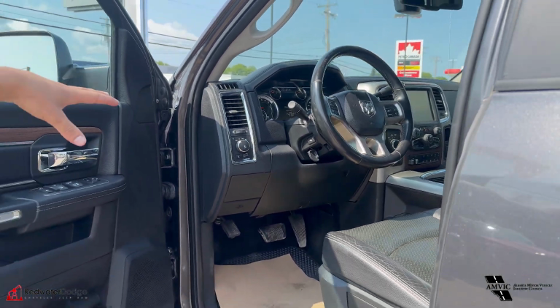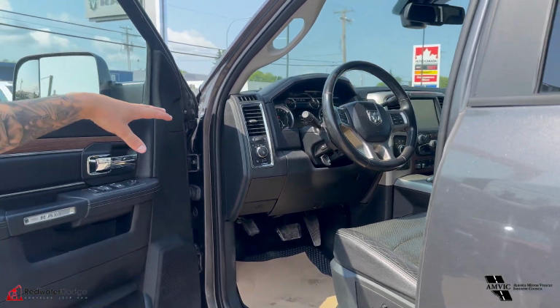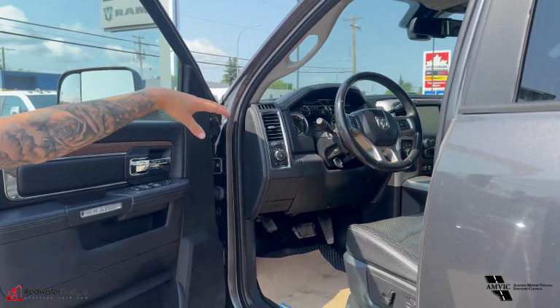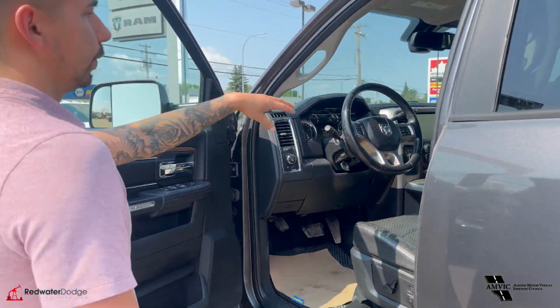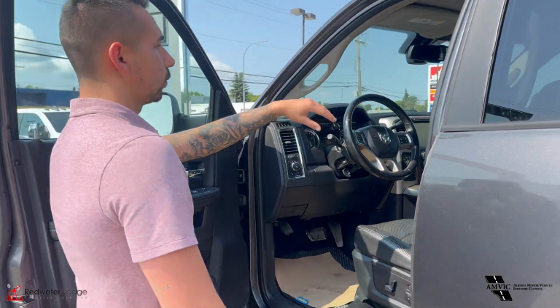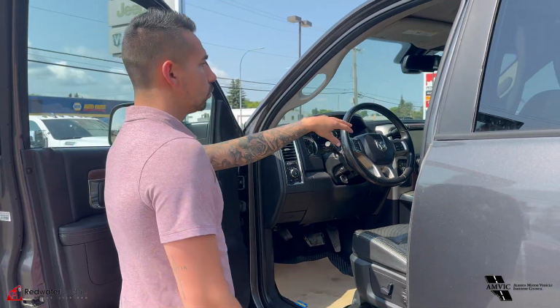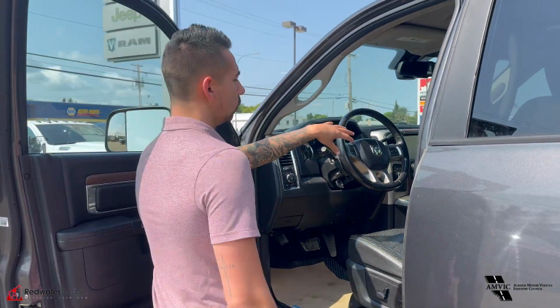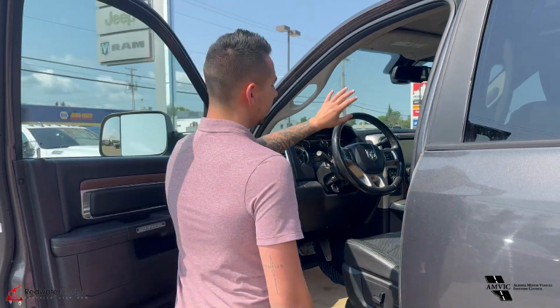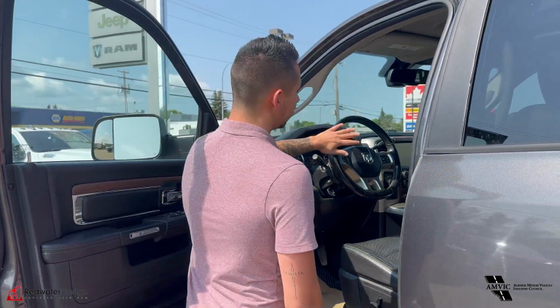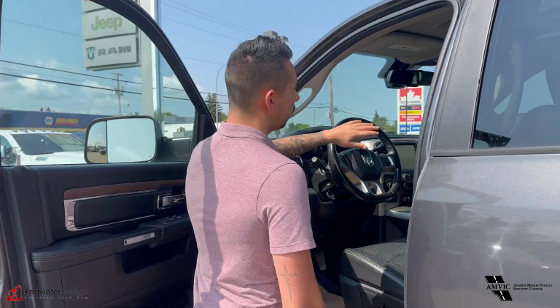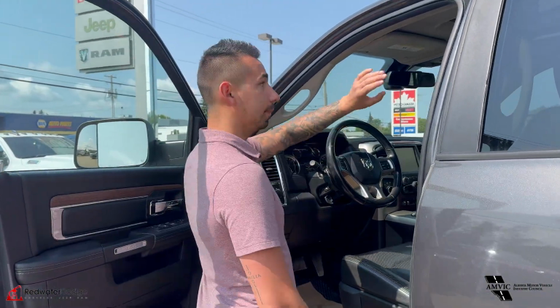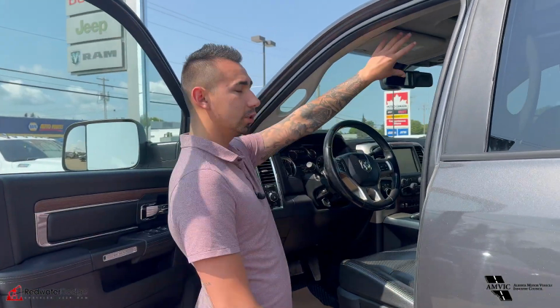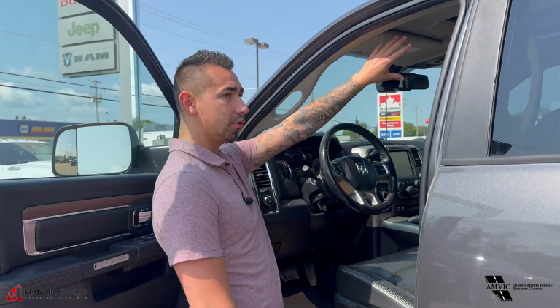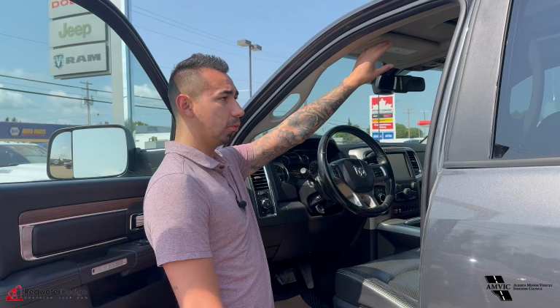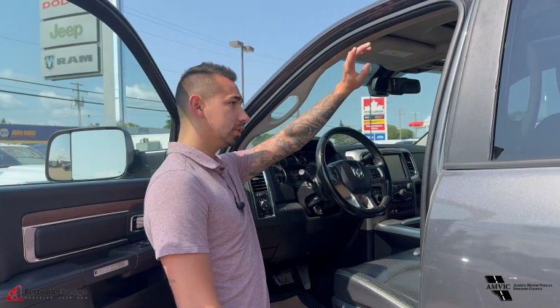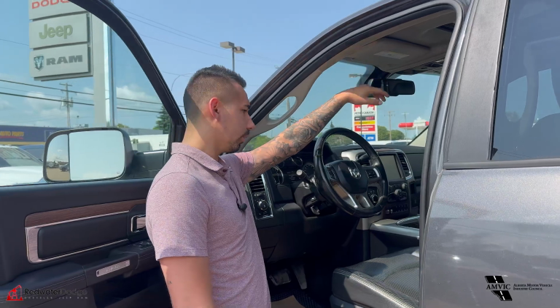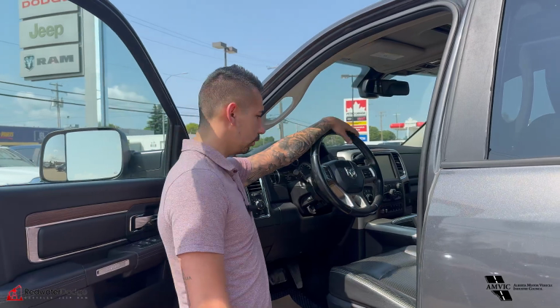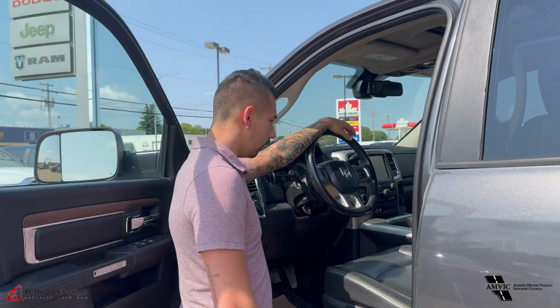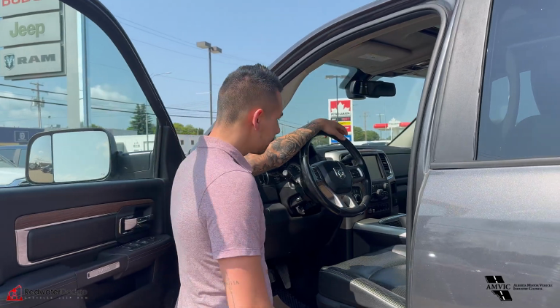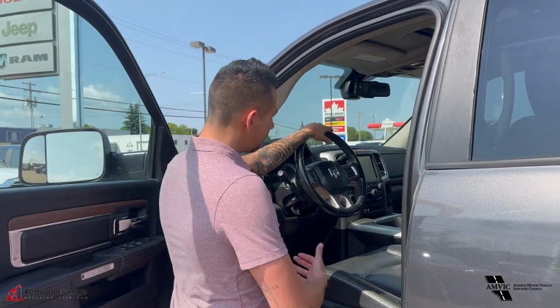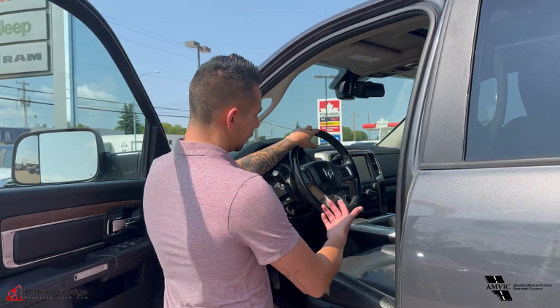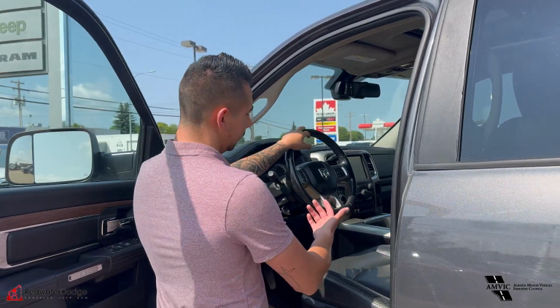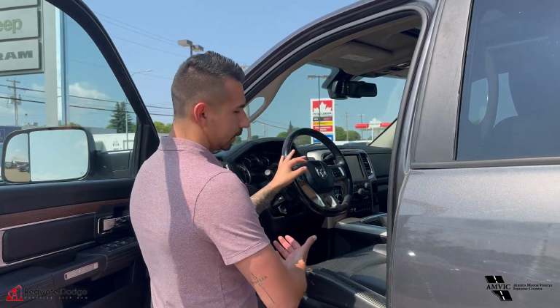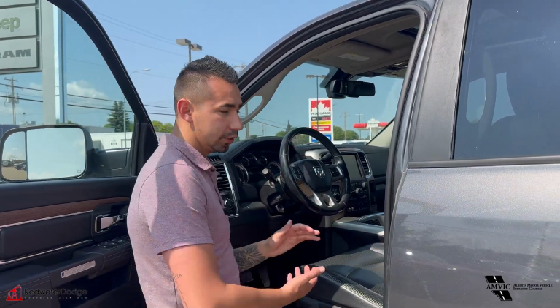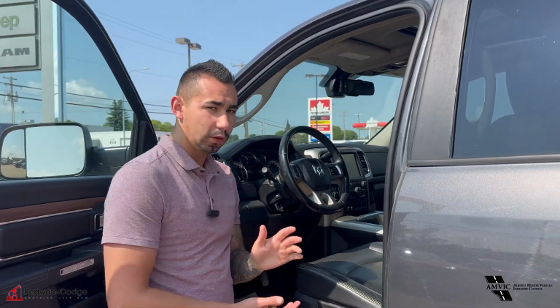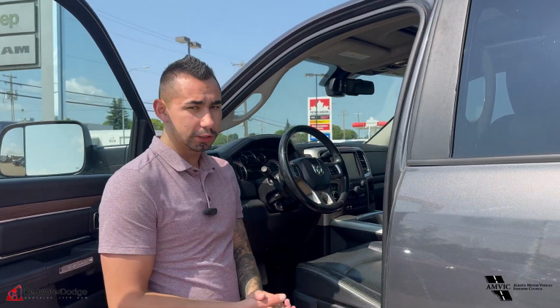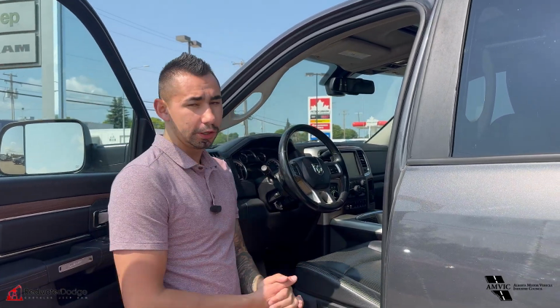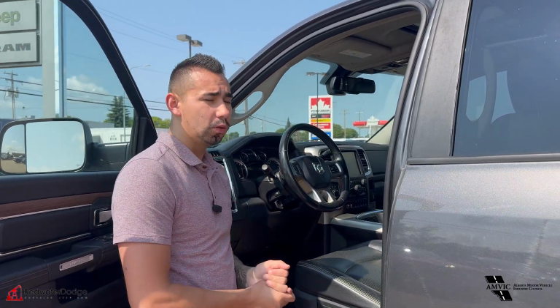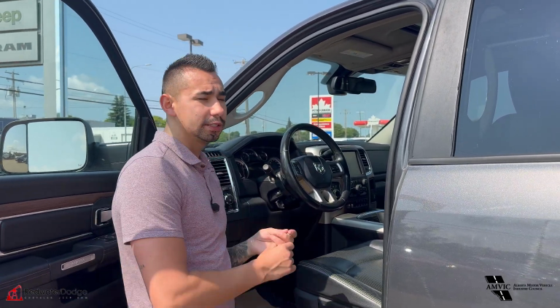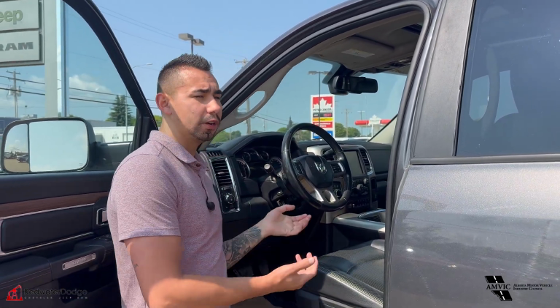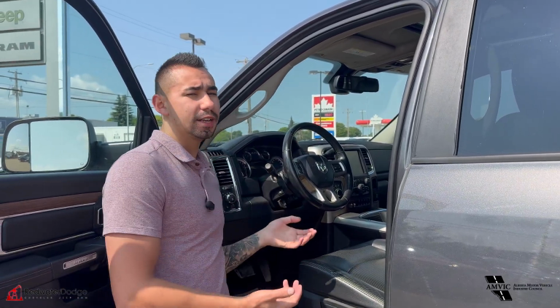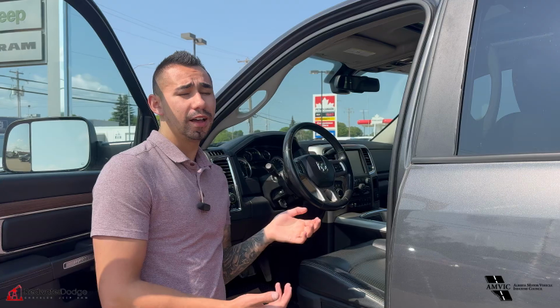68 RFE transmission. It is rocking a little puck spacer for the leveling kit, some Dirt Track Wrangler tires, tow package of course, and nice side steps.